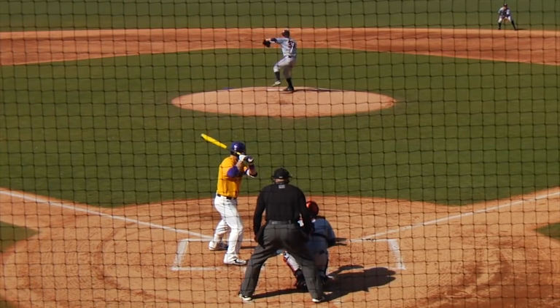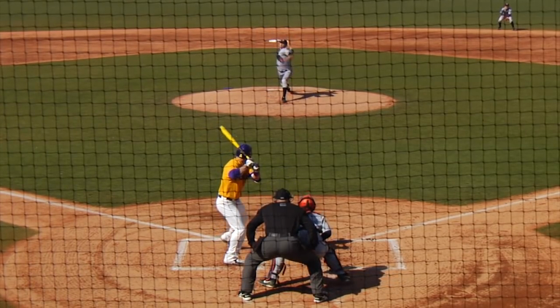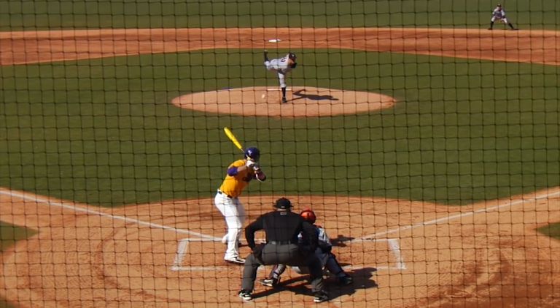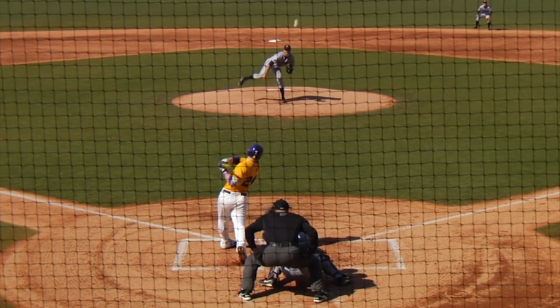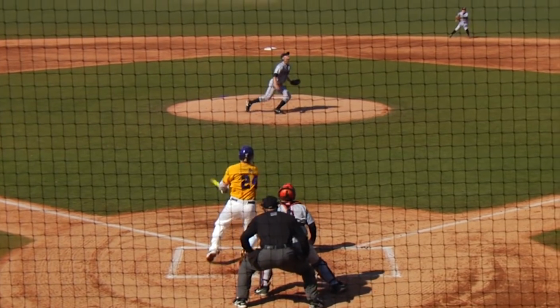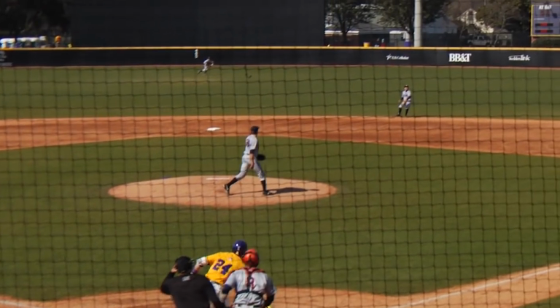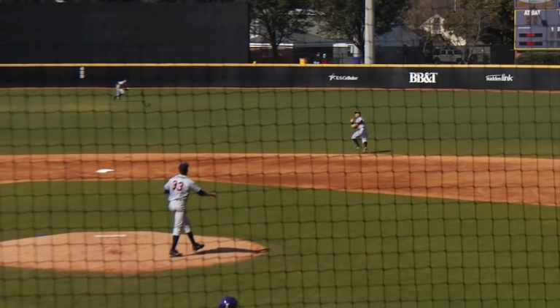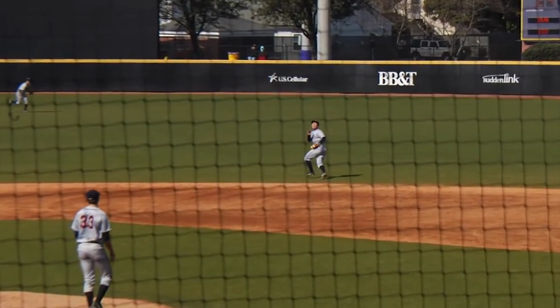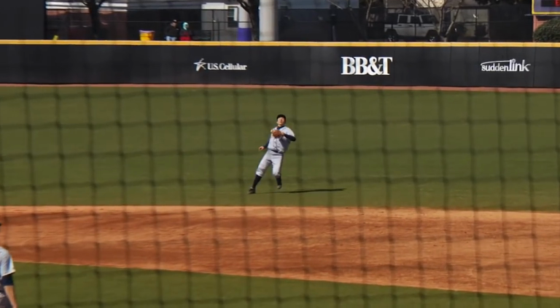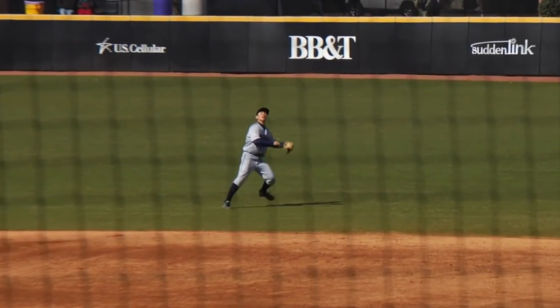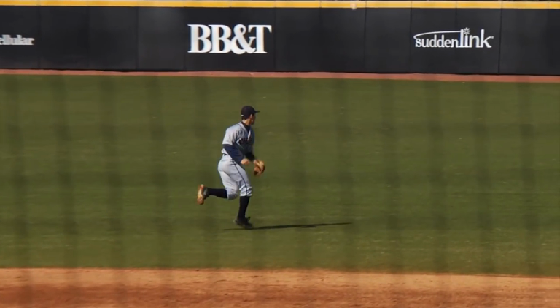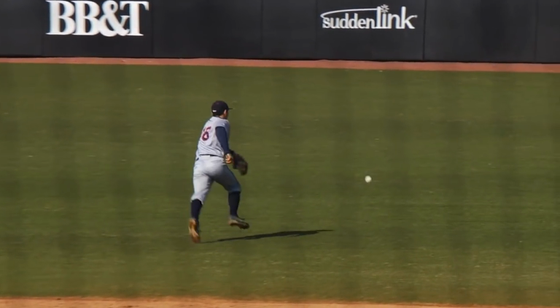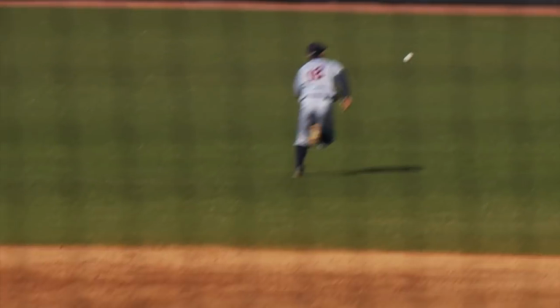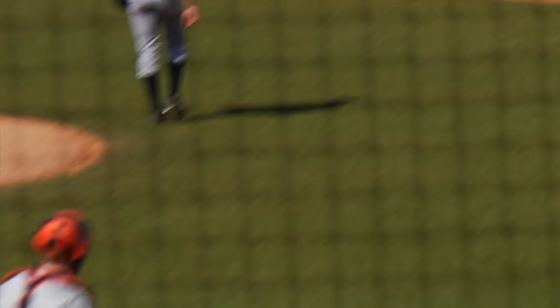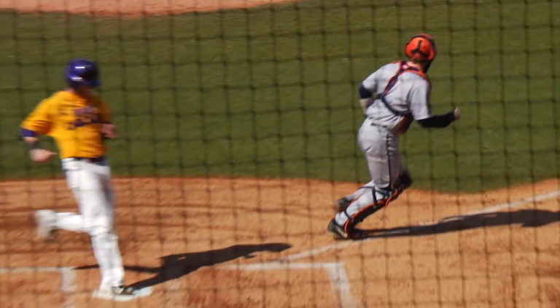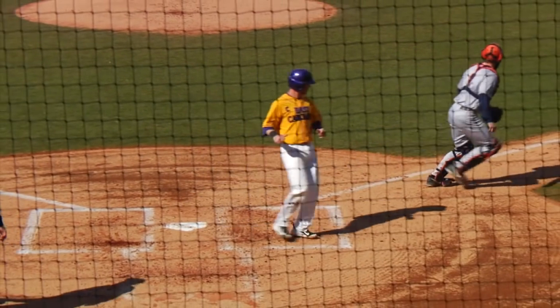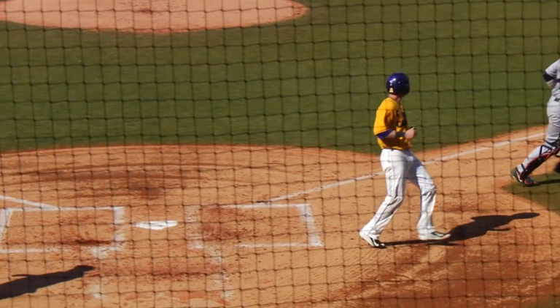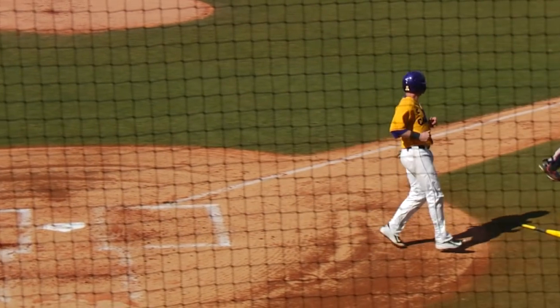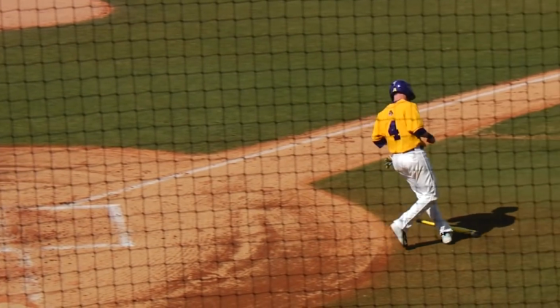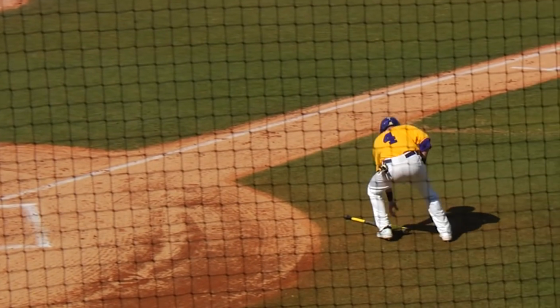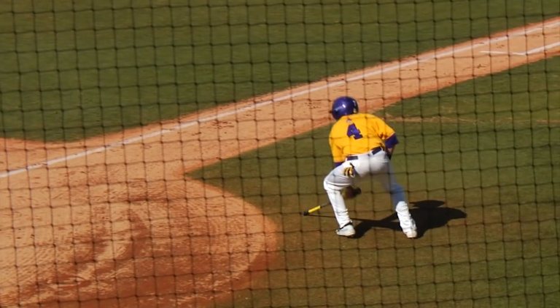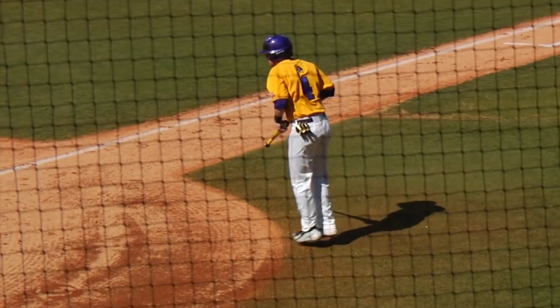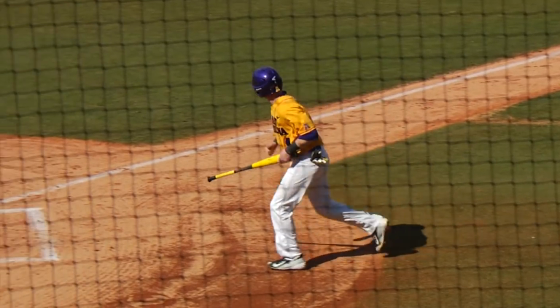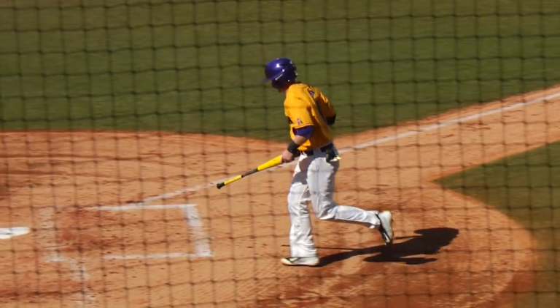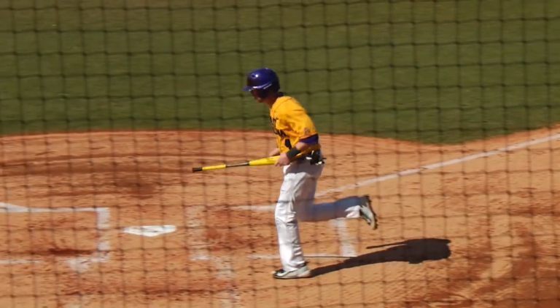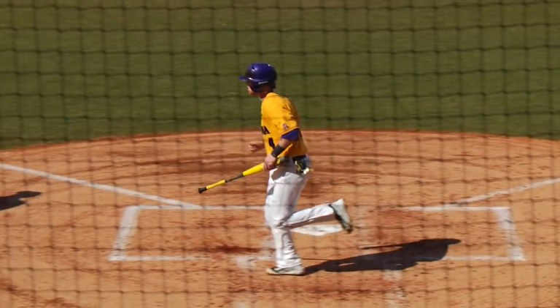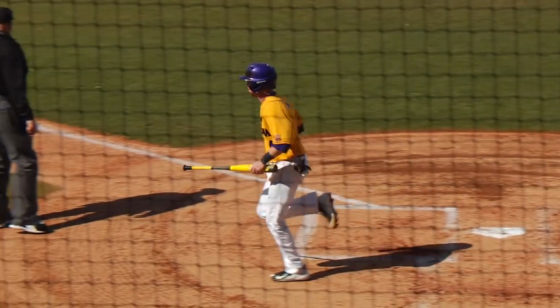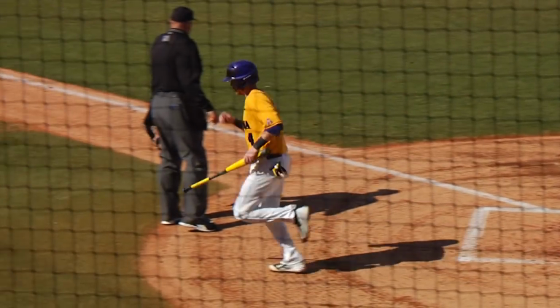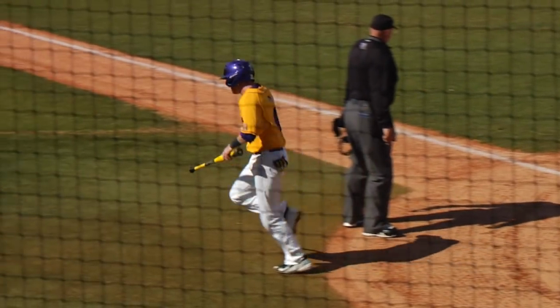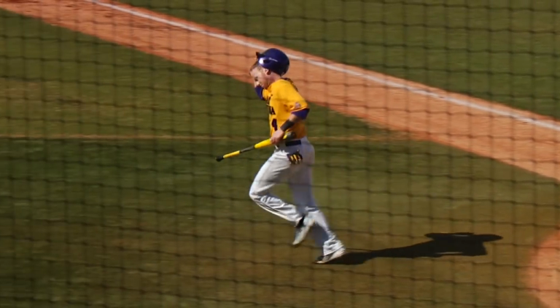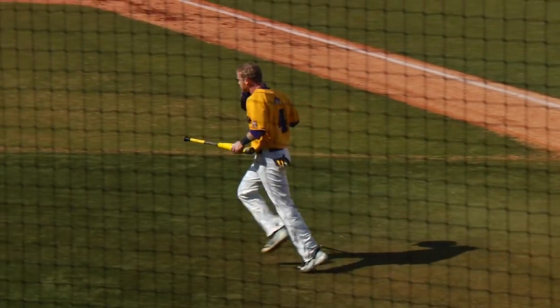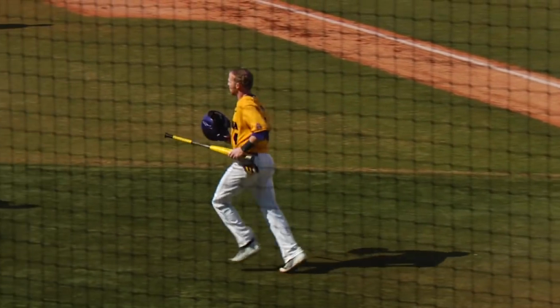Jones sets and deals. Pitch fisted up the middle. Novak drifting back from second, and it's going to dunk in just over his head into the outfield. Jones ran it into the fist of Lowry, but he plunks it into right field for a single.